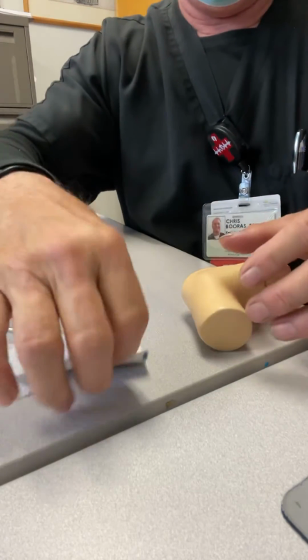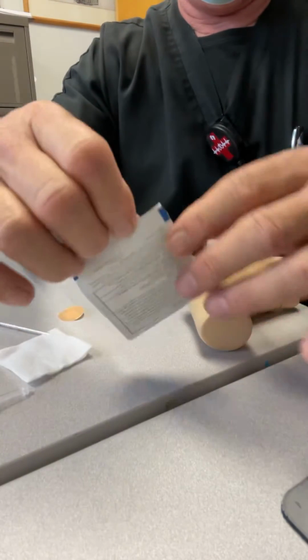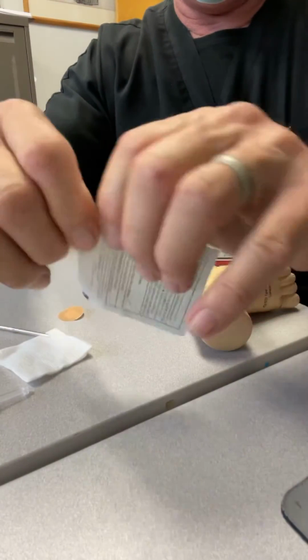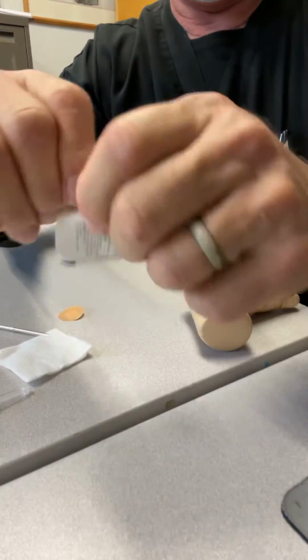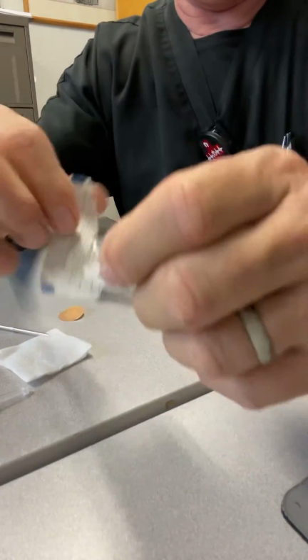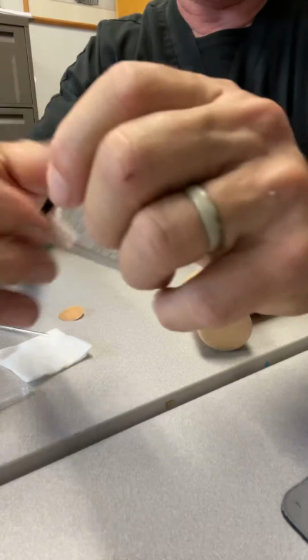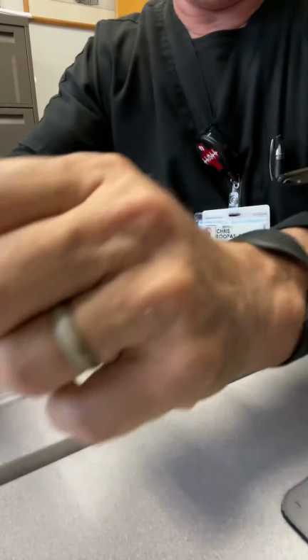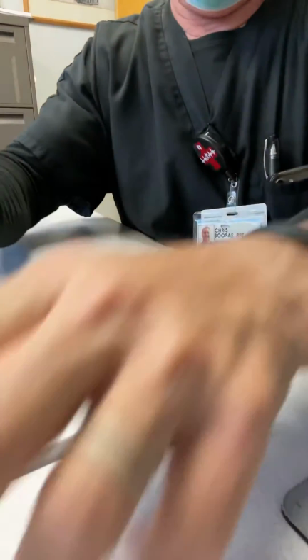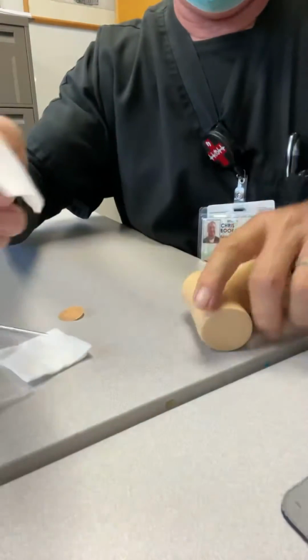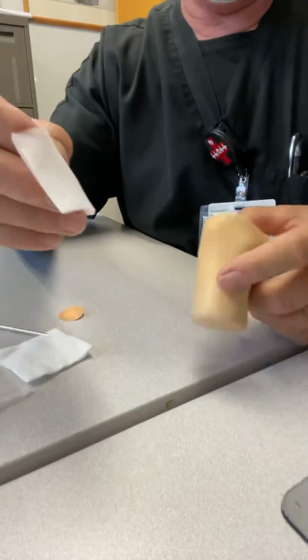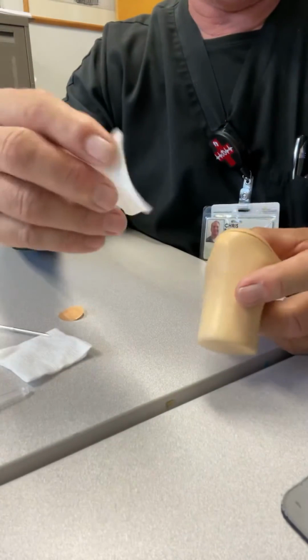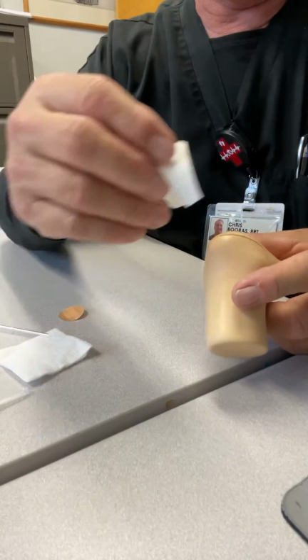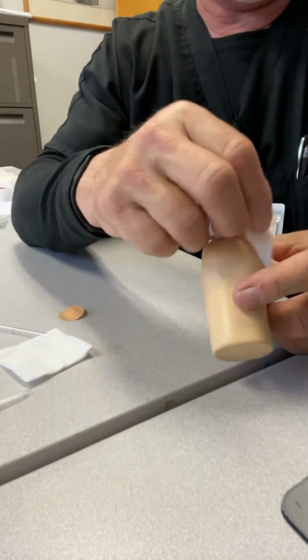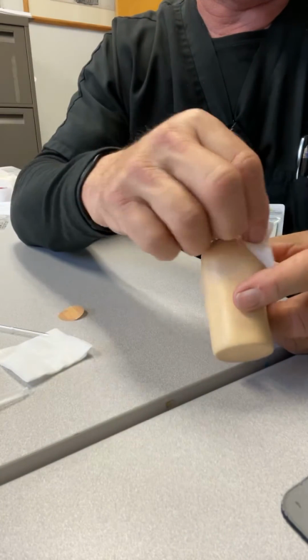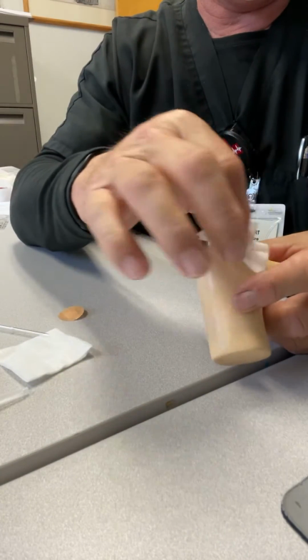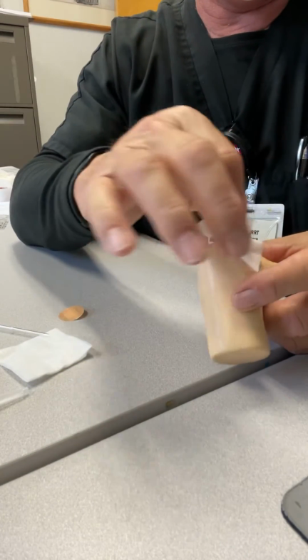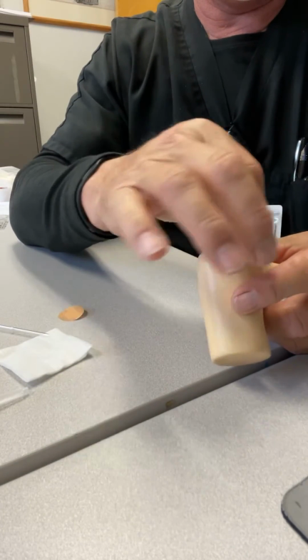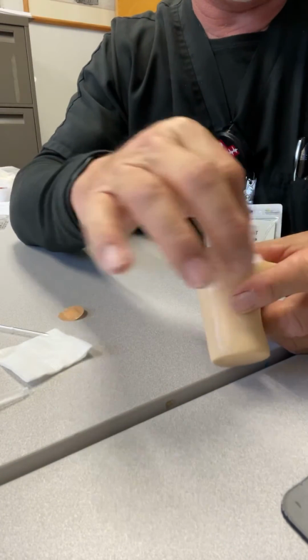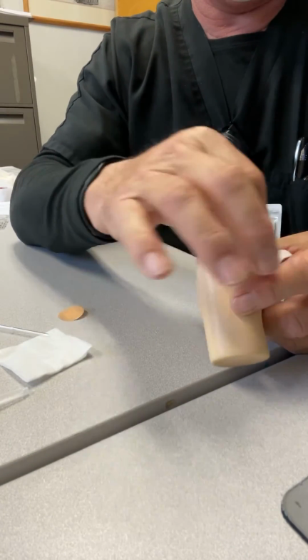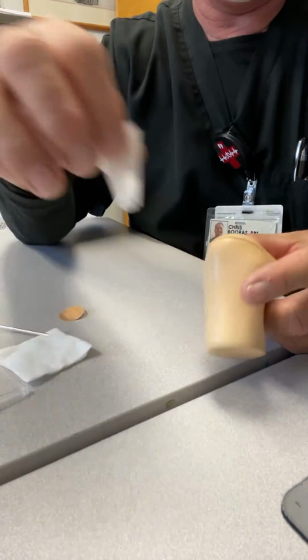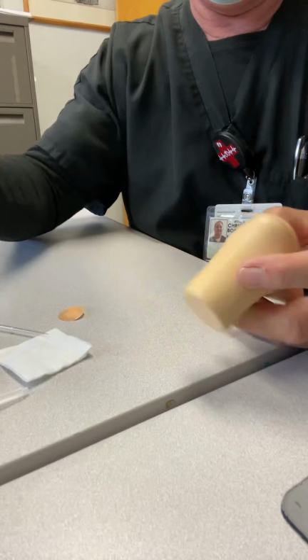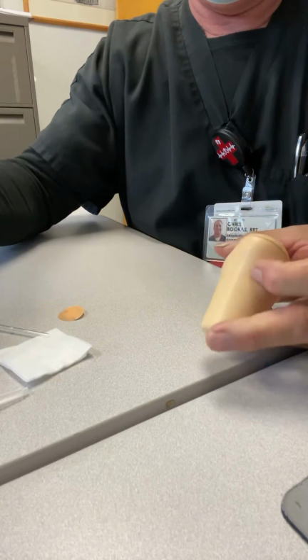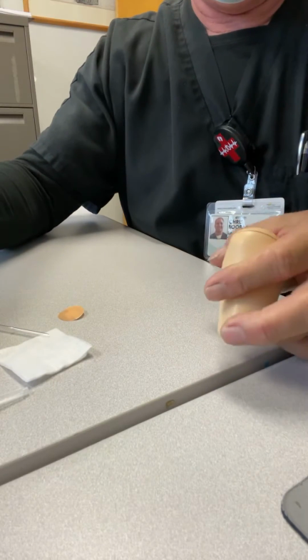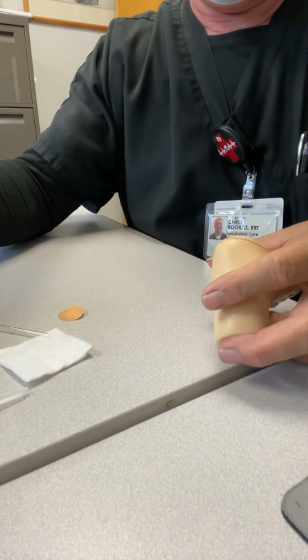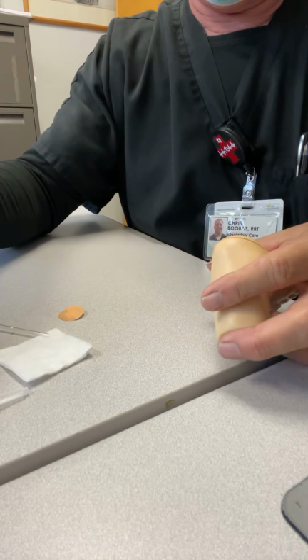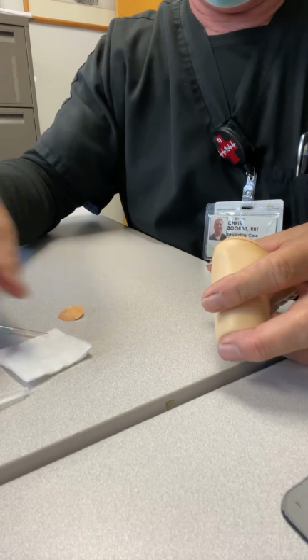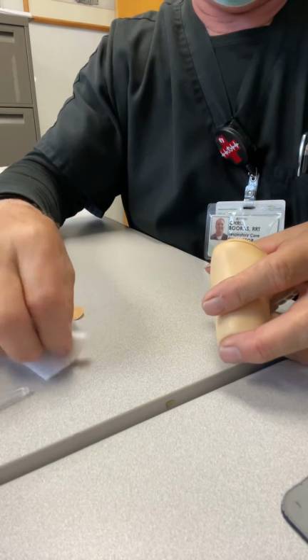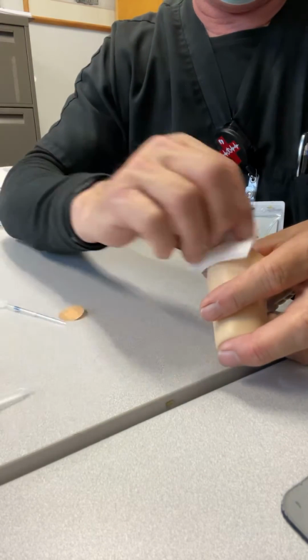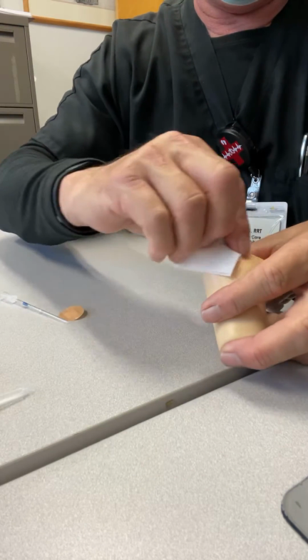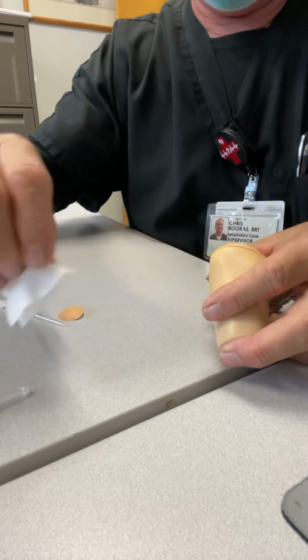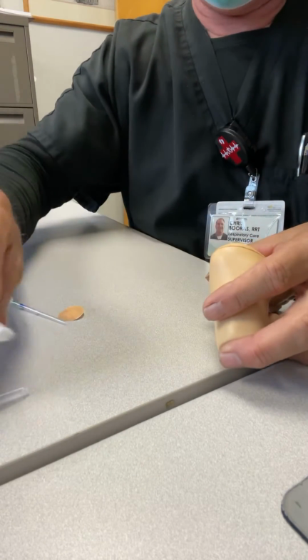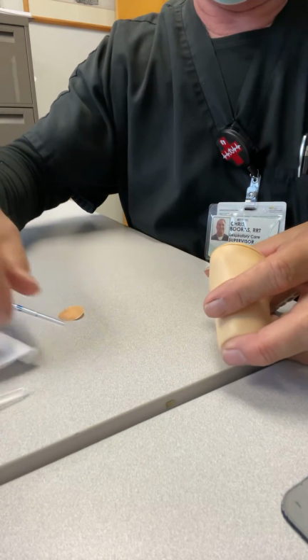You want to get your alcohol swab, go to the lateral side of the heel — the outer edge — and then wipe it with a 2x2 after you wipe it with alcohol.